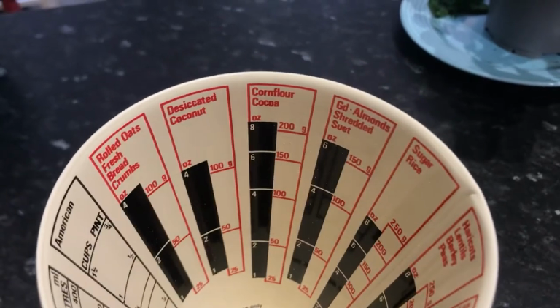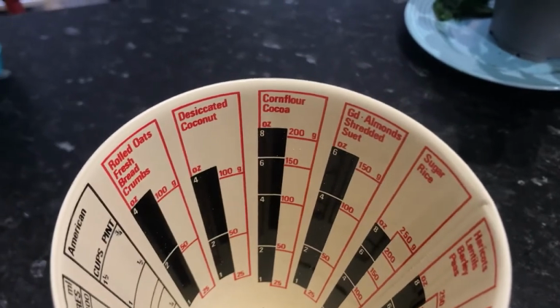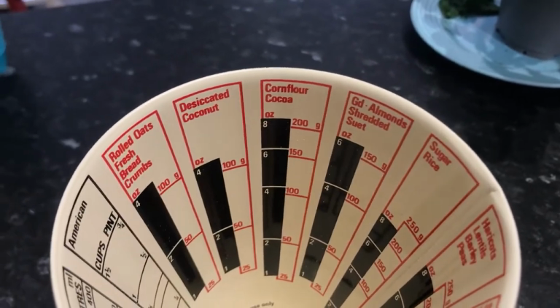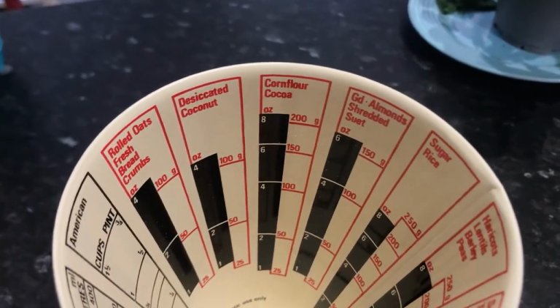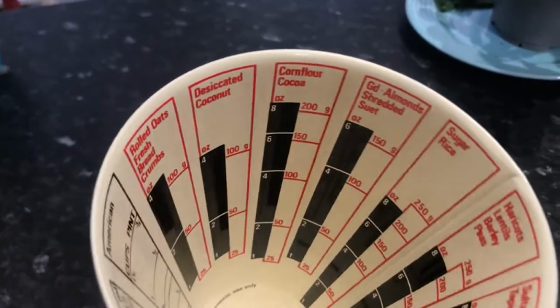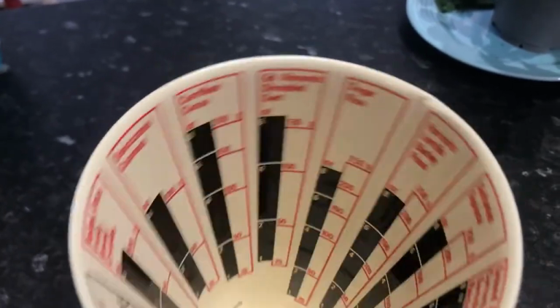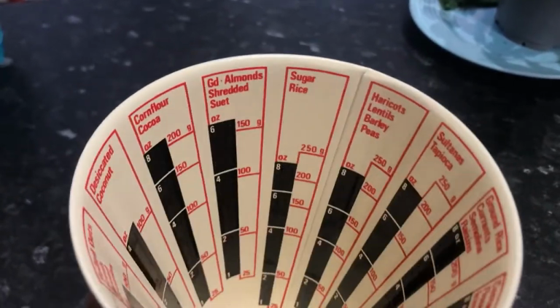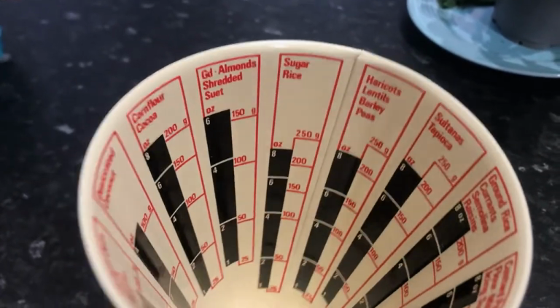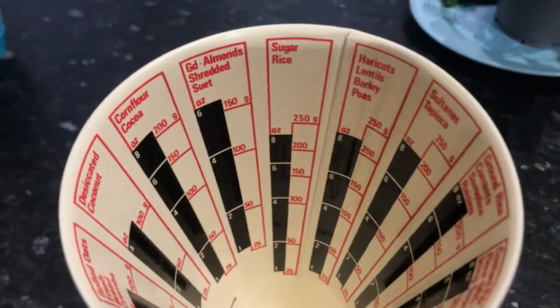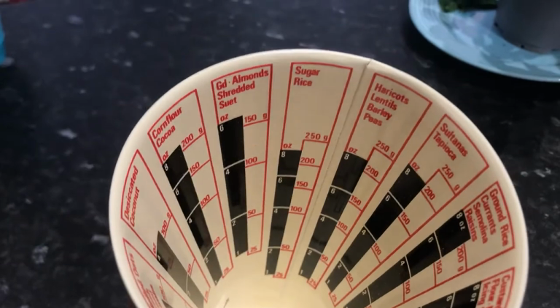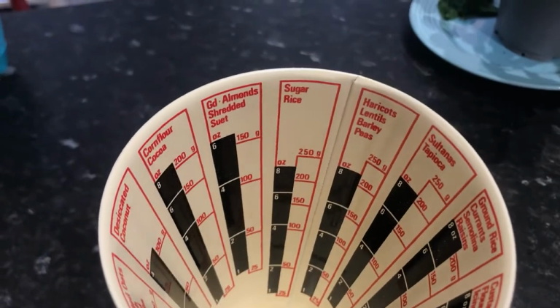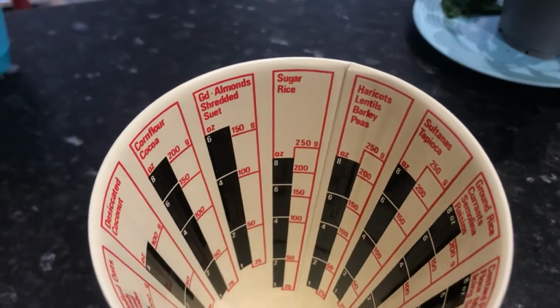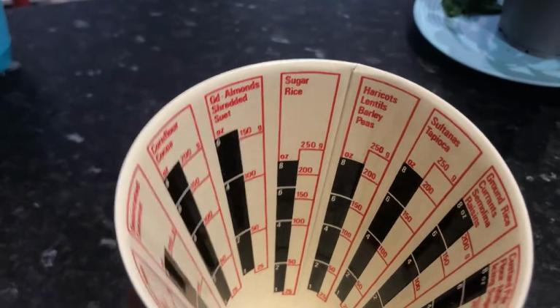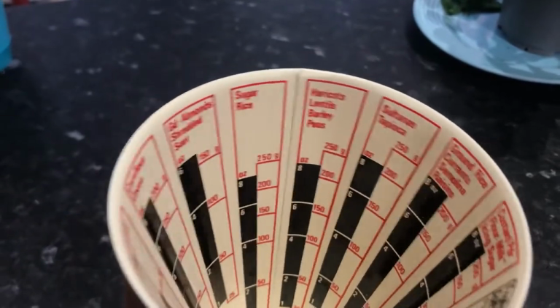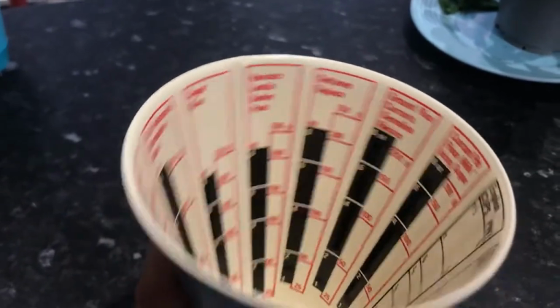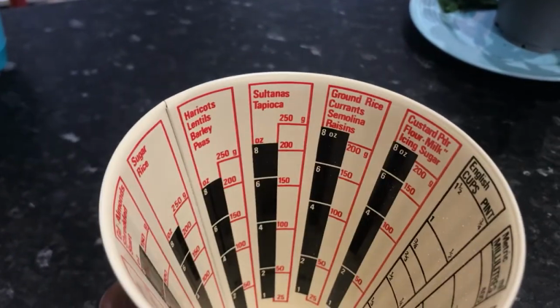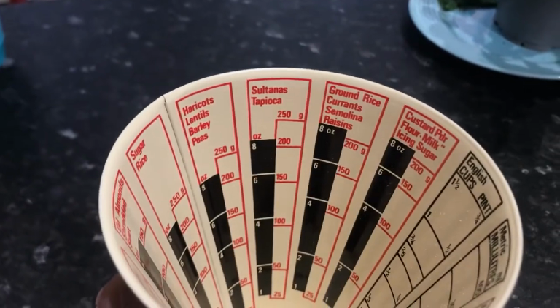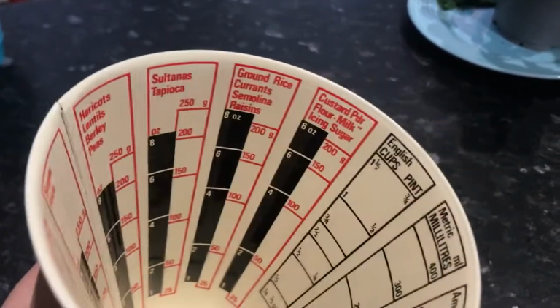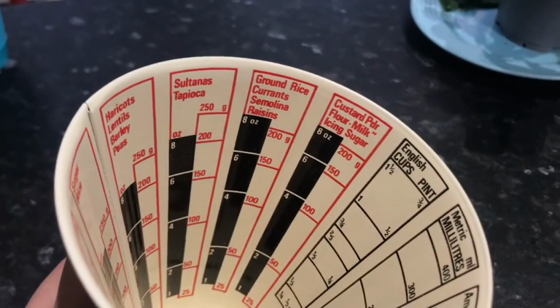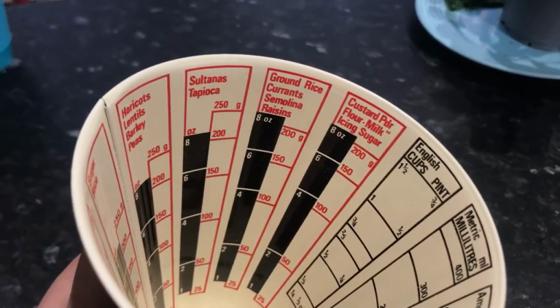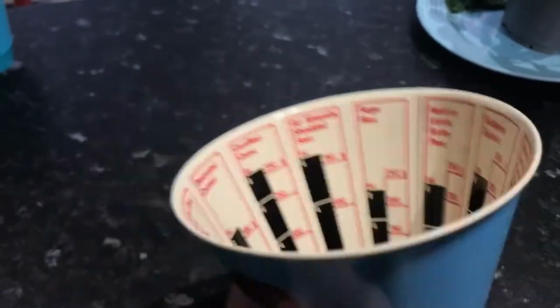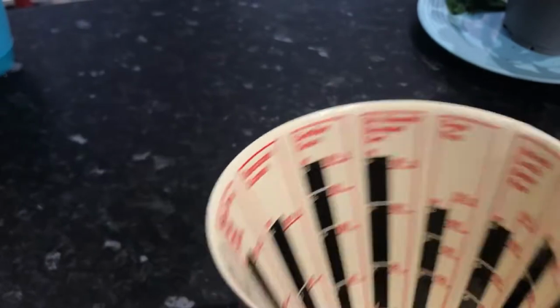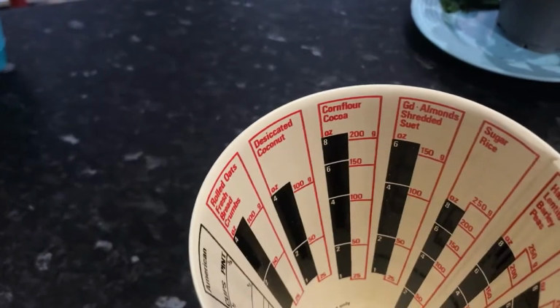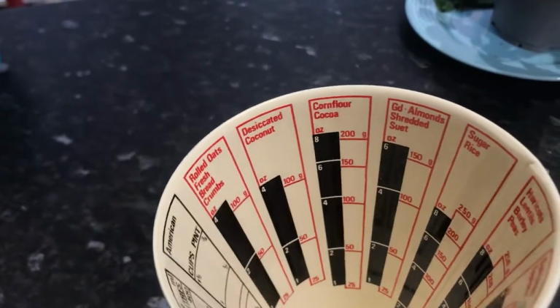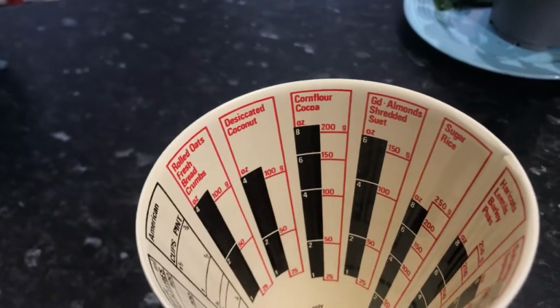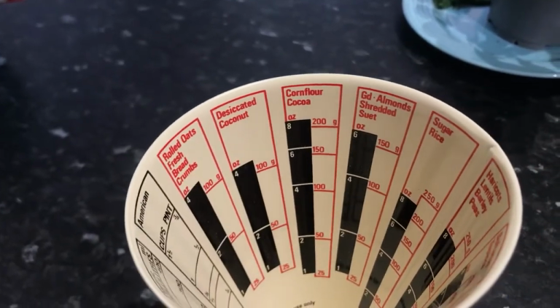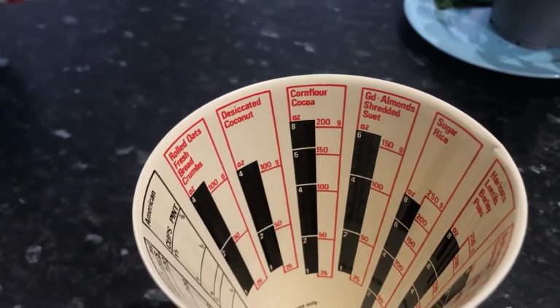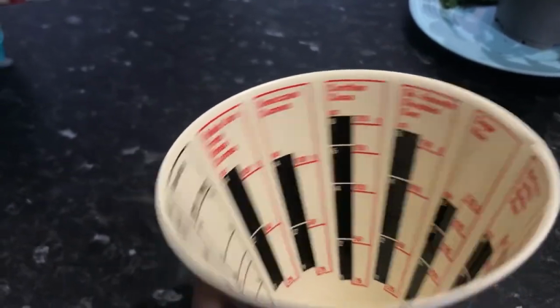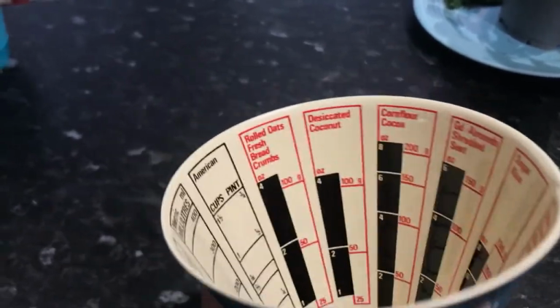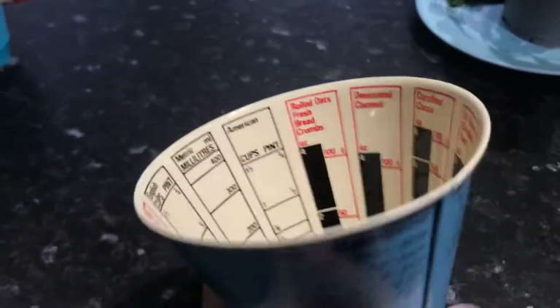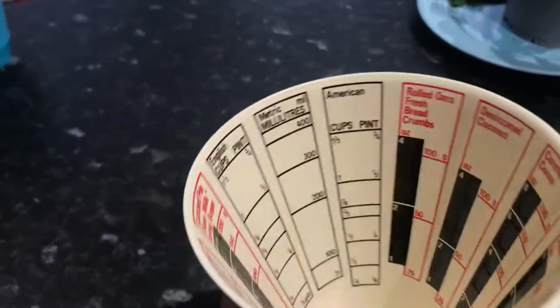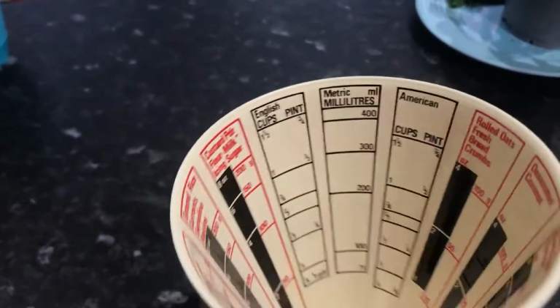You're going to get ounces and your grams, there you go — sugar, cornflour, yeah.